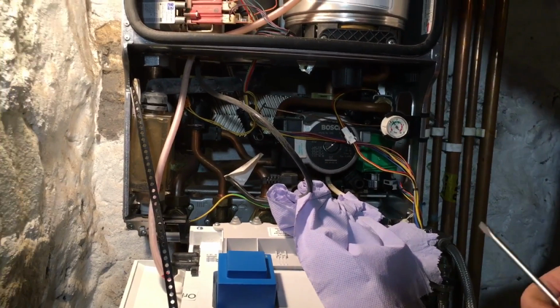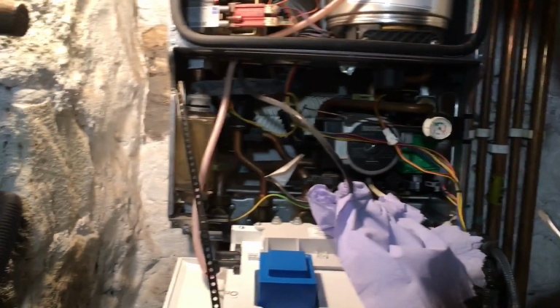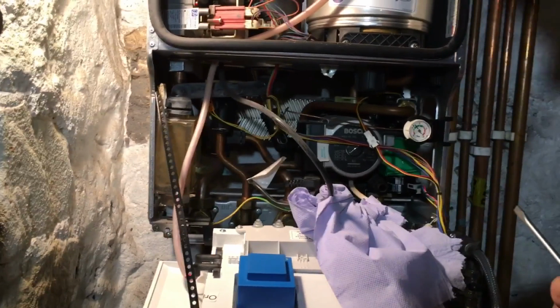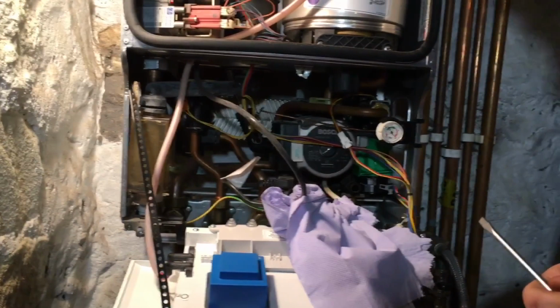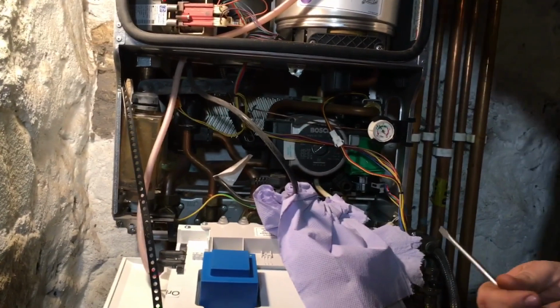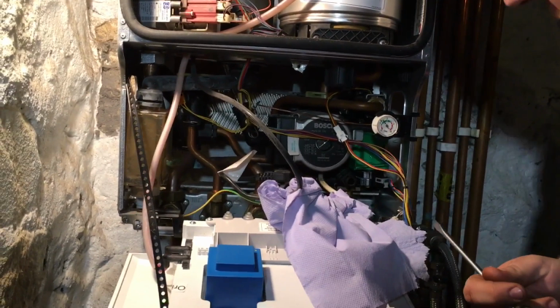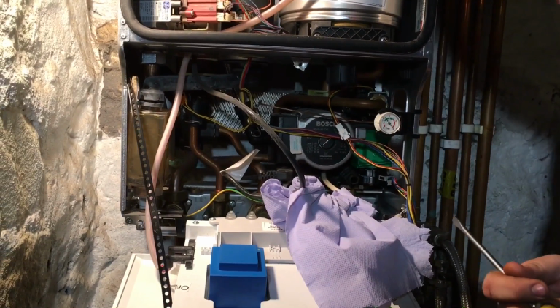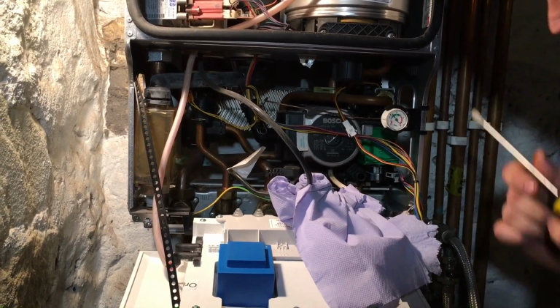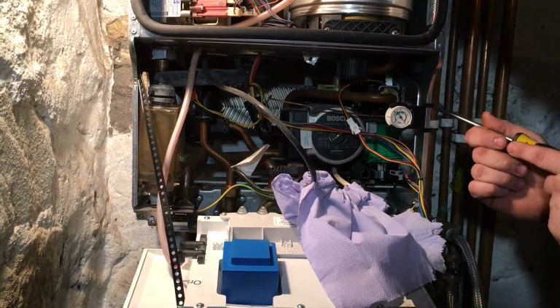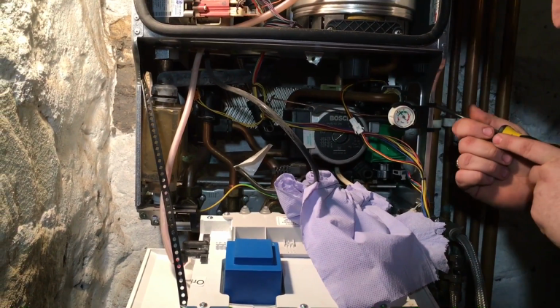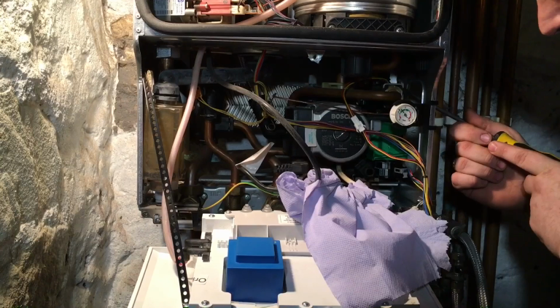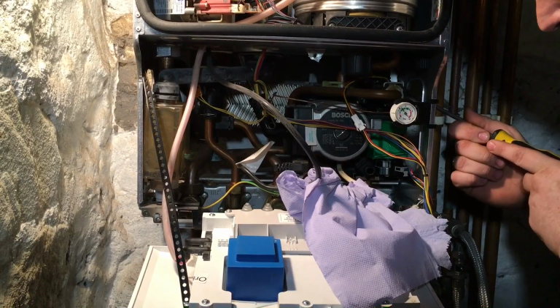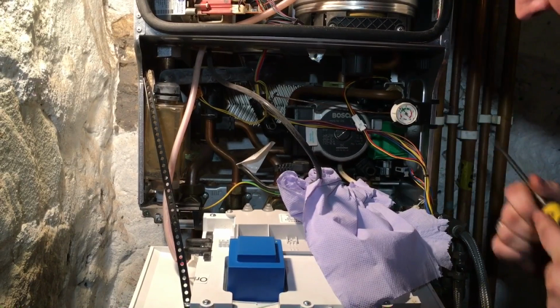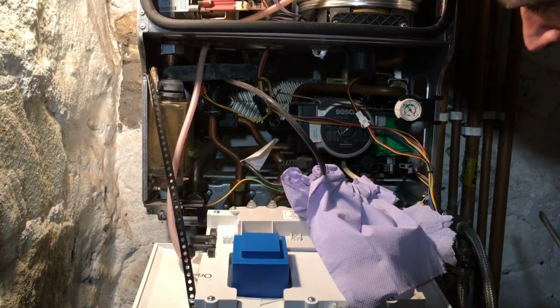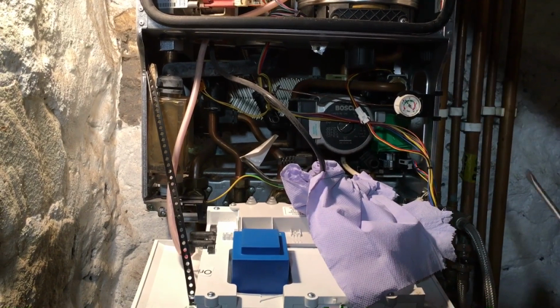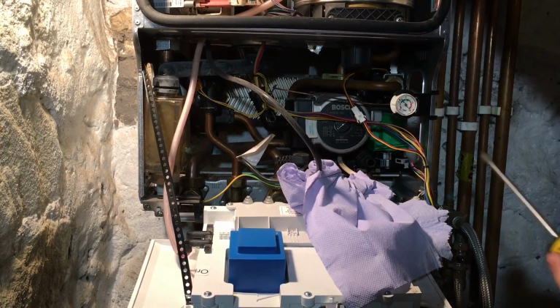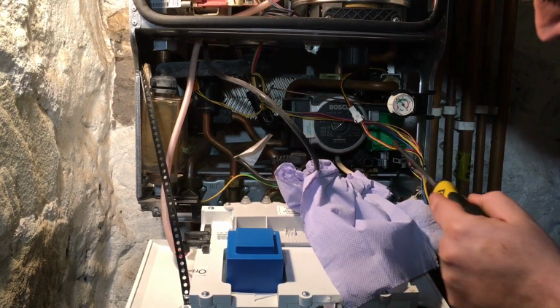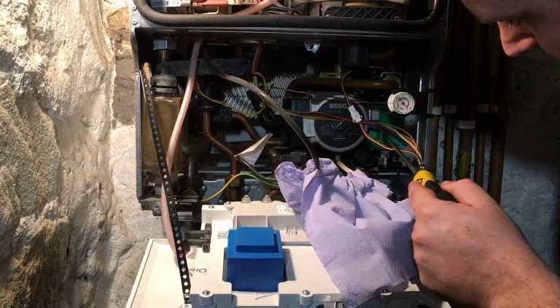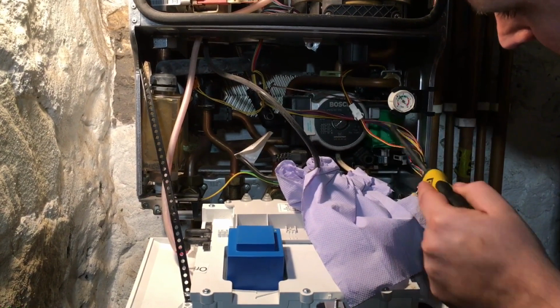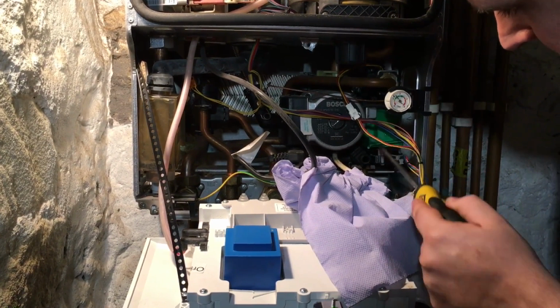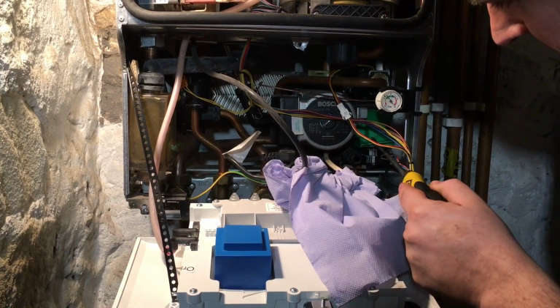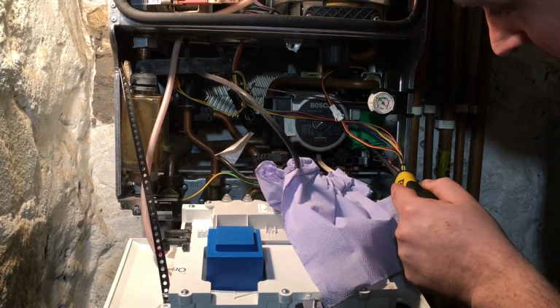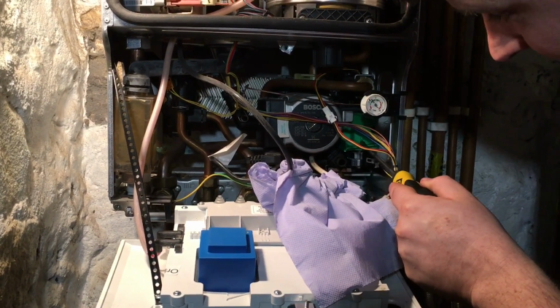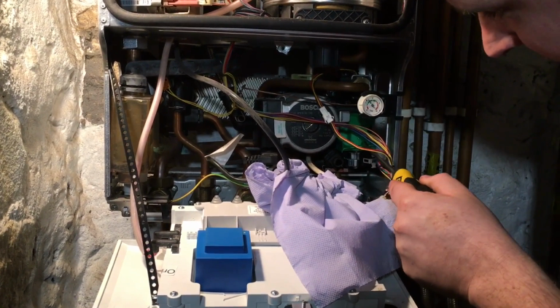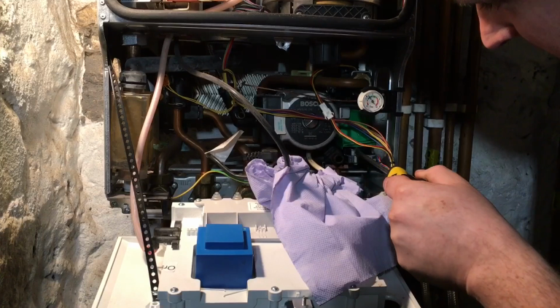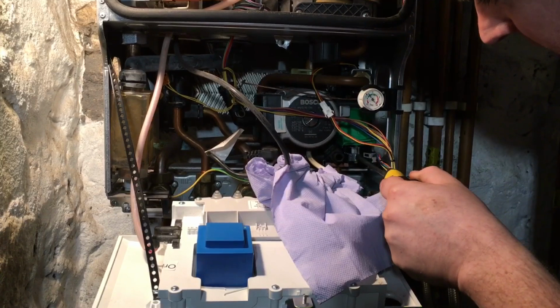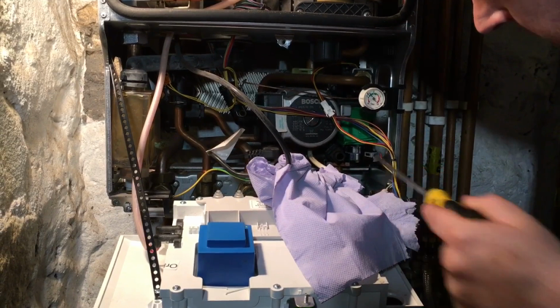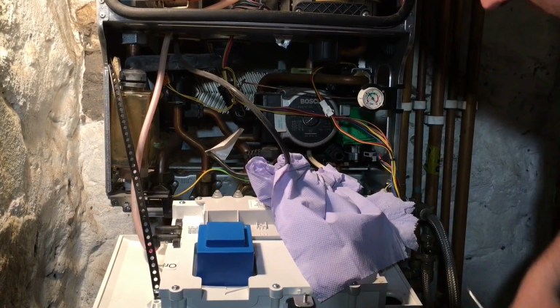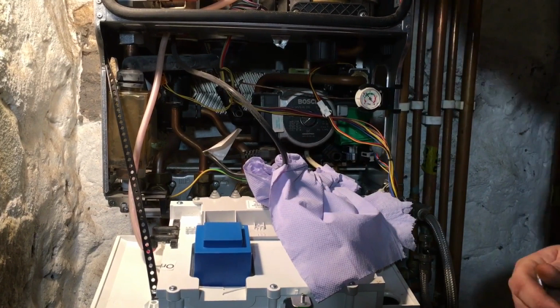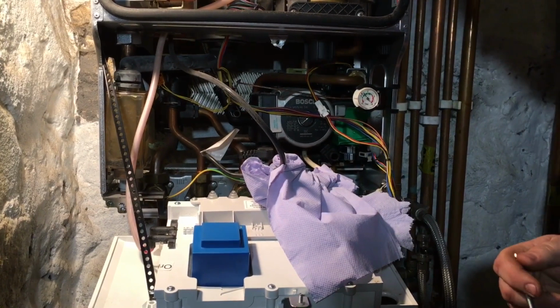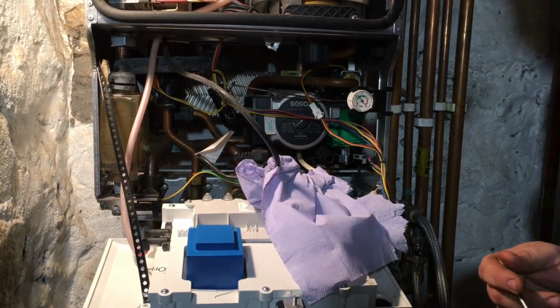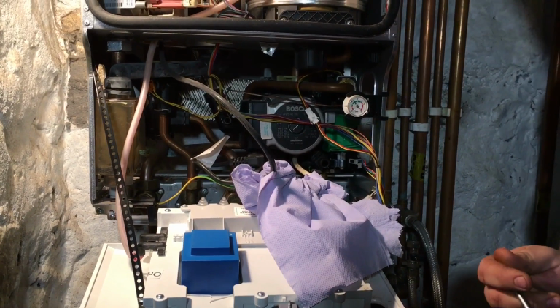You can find Worcester for this because rather than repair this and make it out of something decent like brass, what they decided to do was put this rubber jacket over here. On the earlier models it didn't have this, and it used to take out the diverter motor — so you can find Worcester for bodging that.